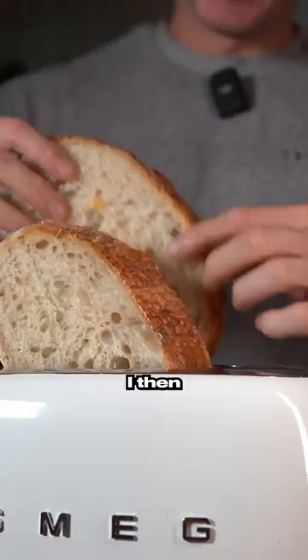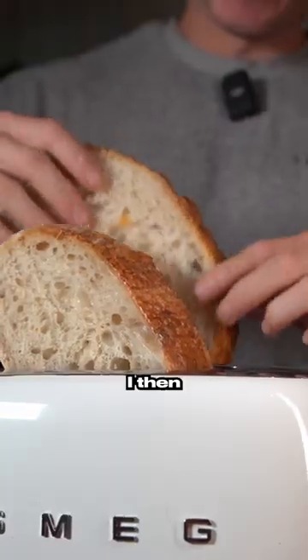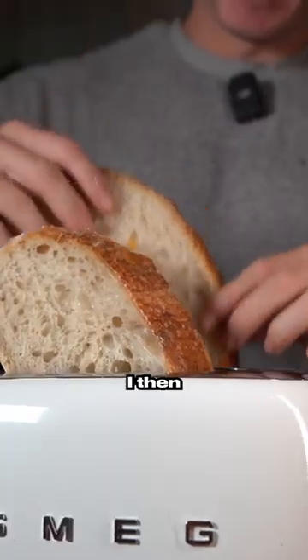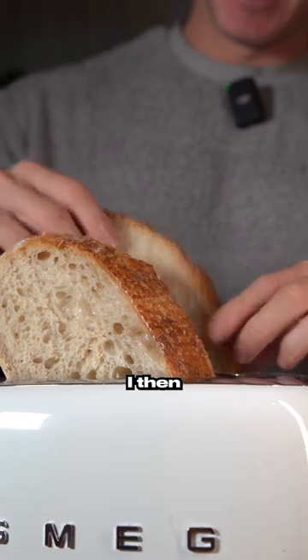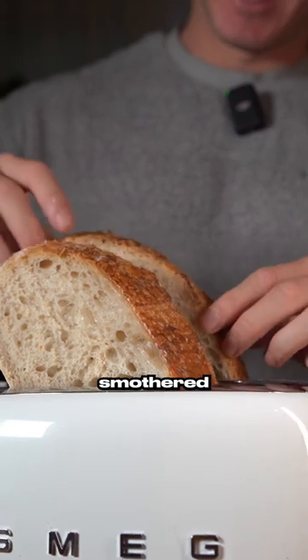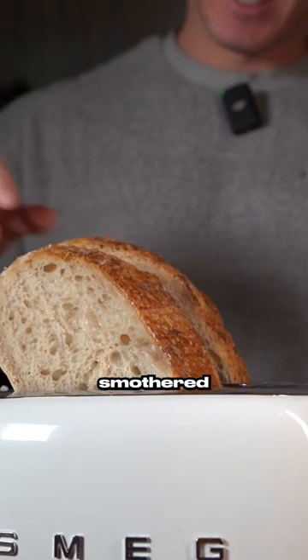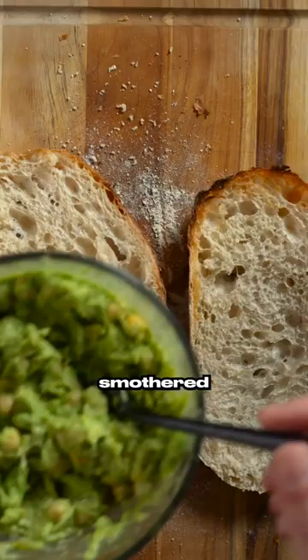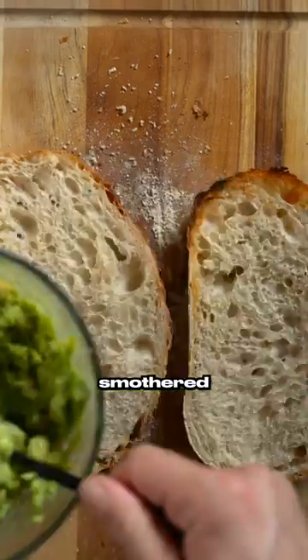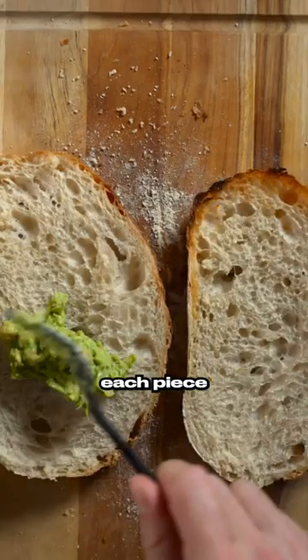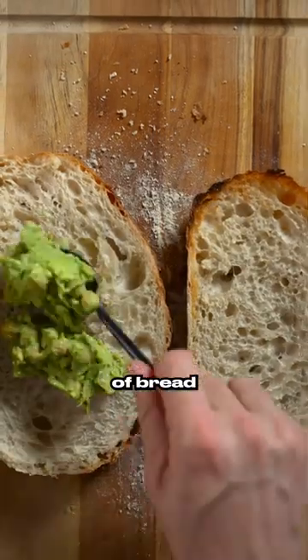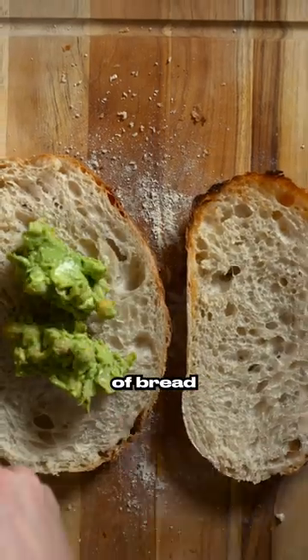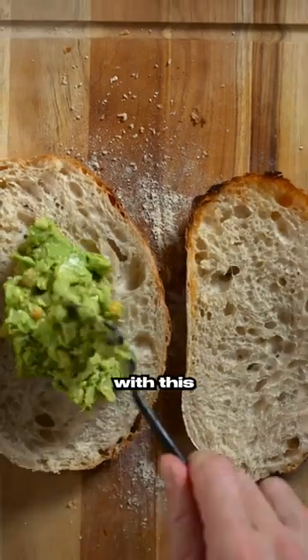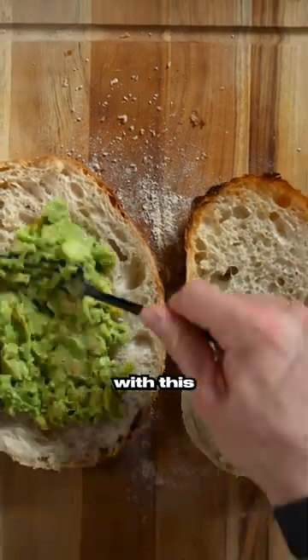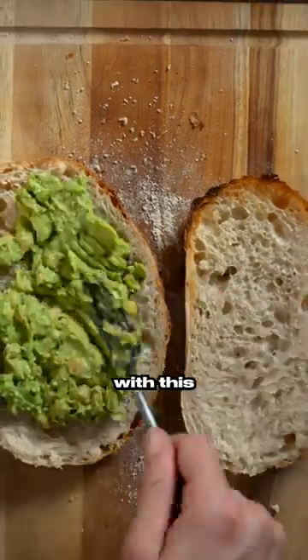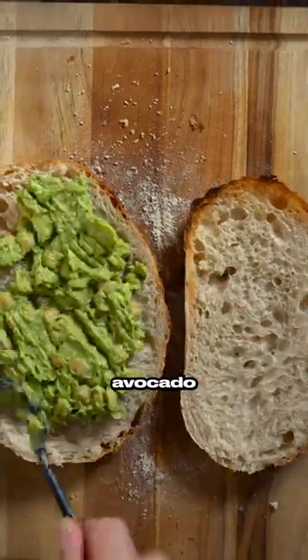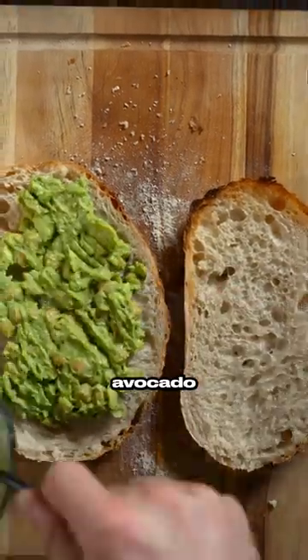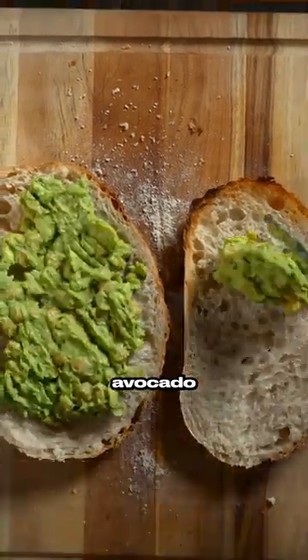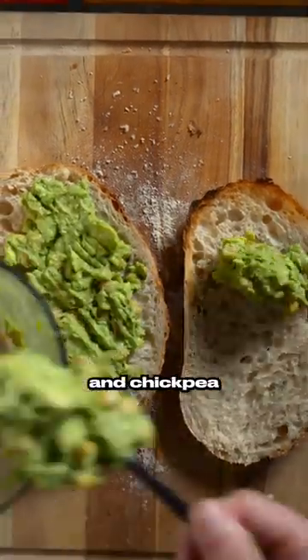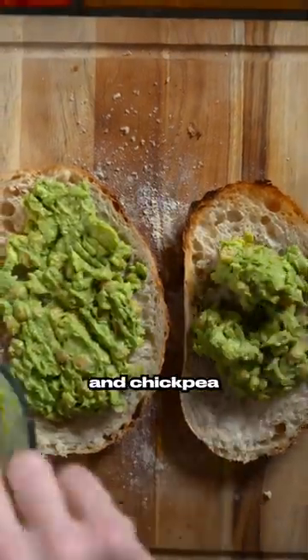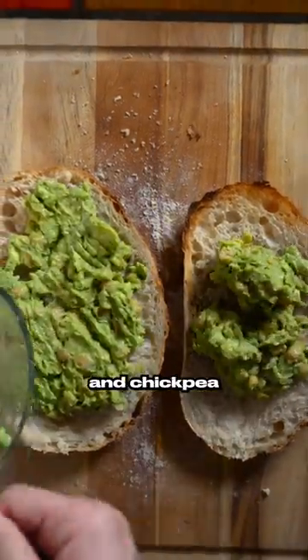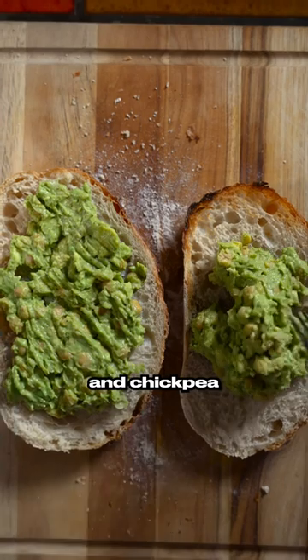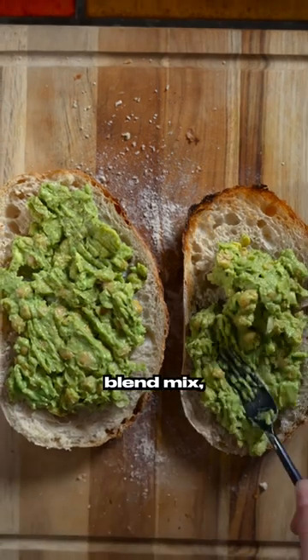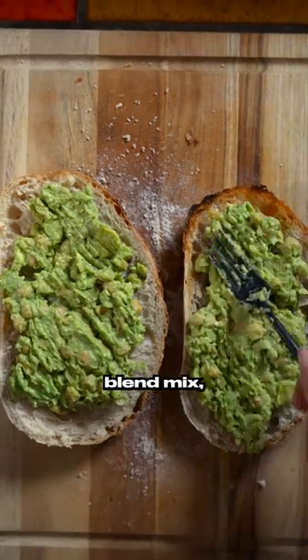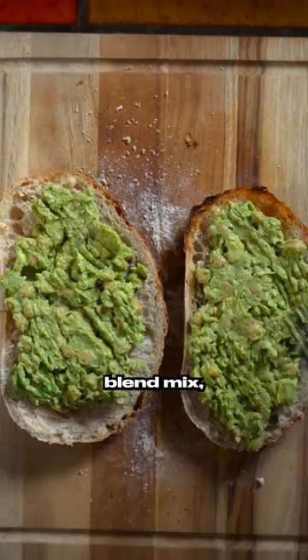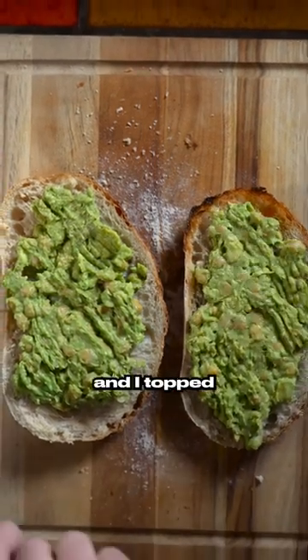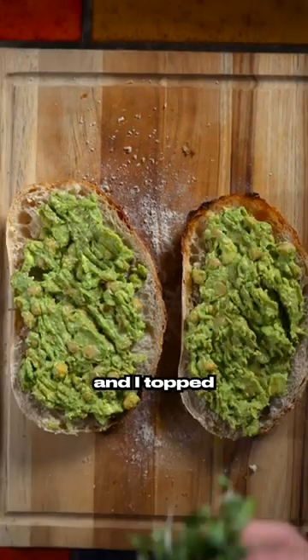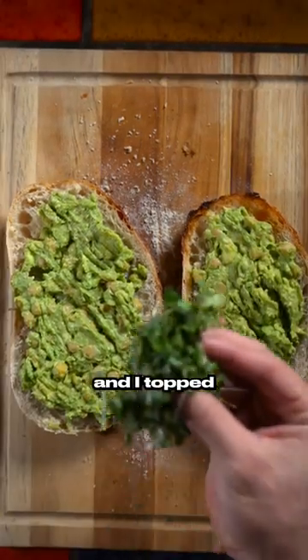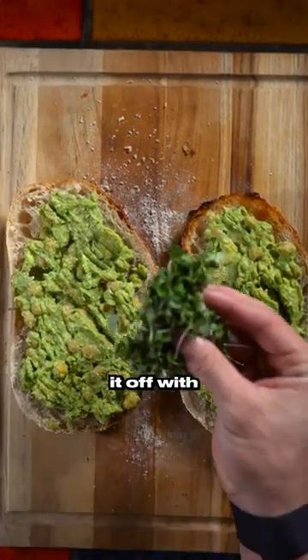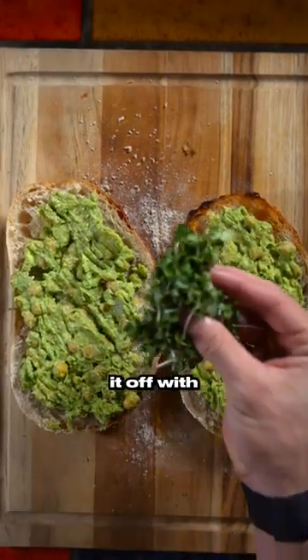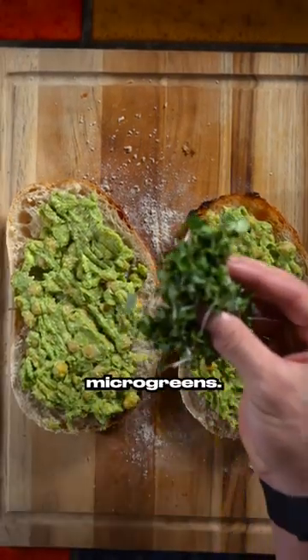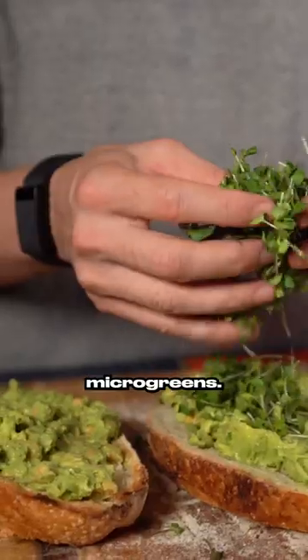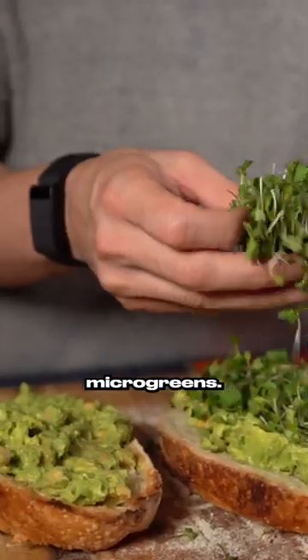I then smothered each piece of bread with this avocado and chickpea blend mix, and I topped it off with some micro greens.